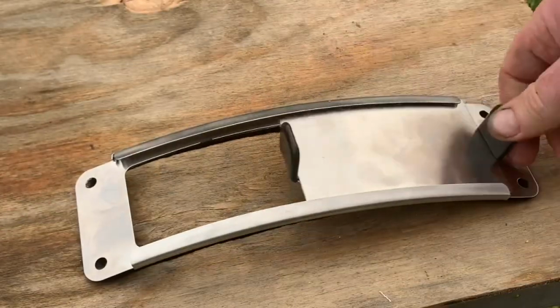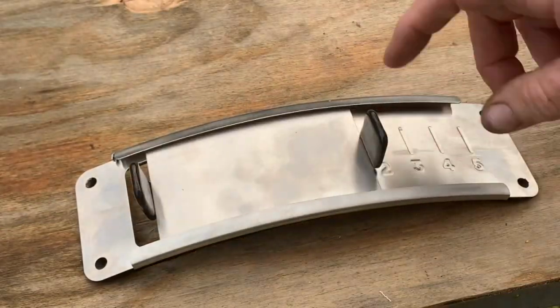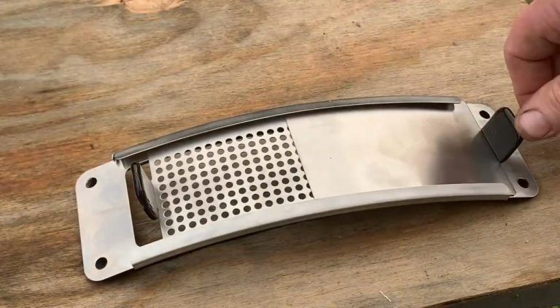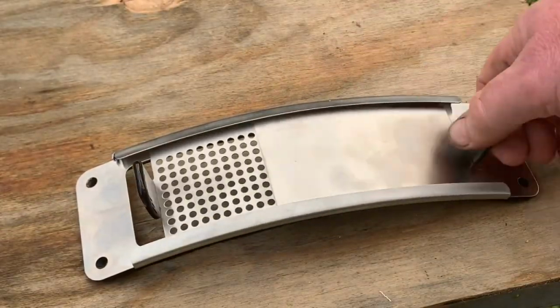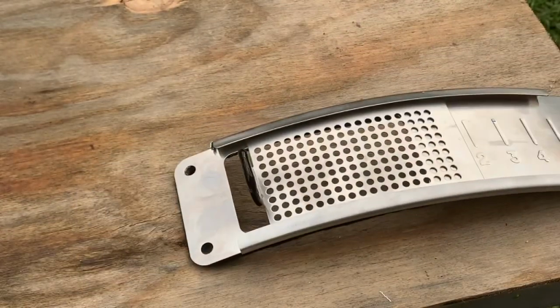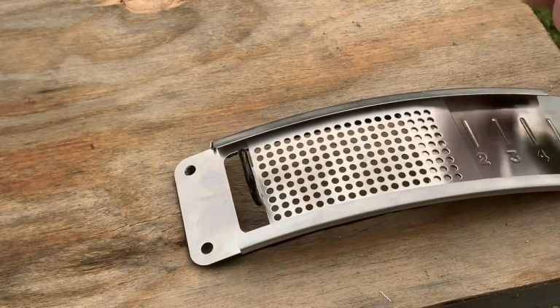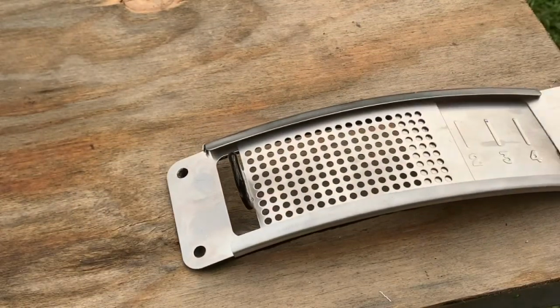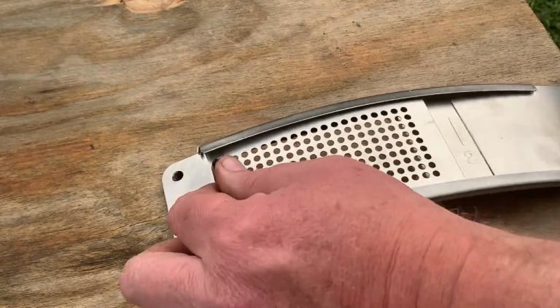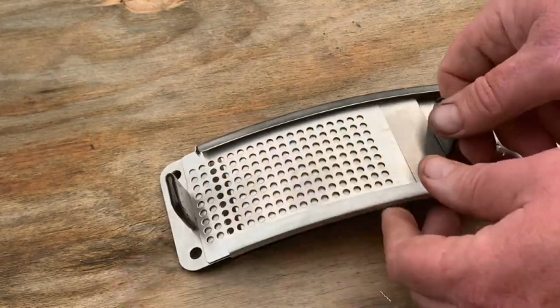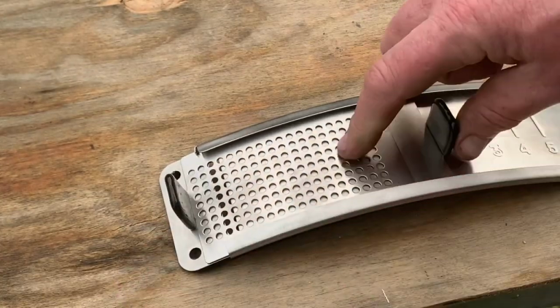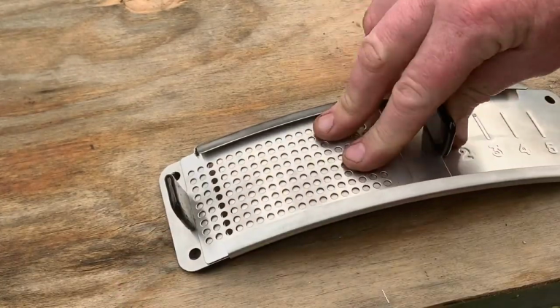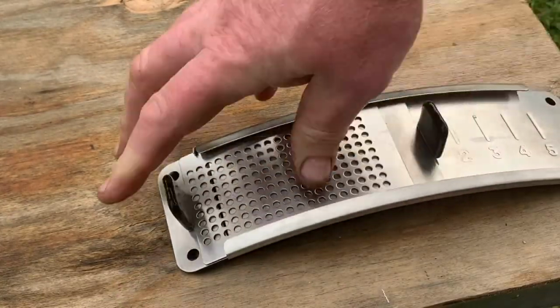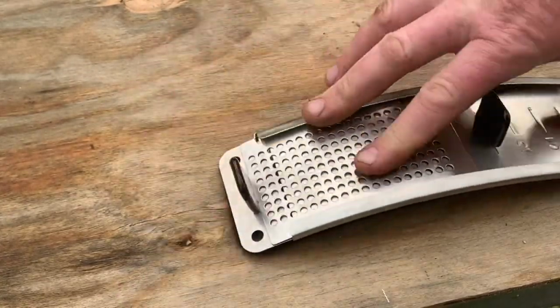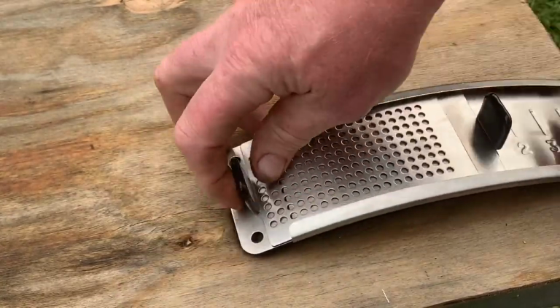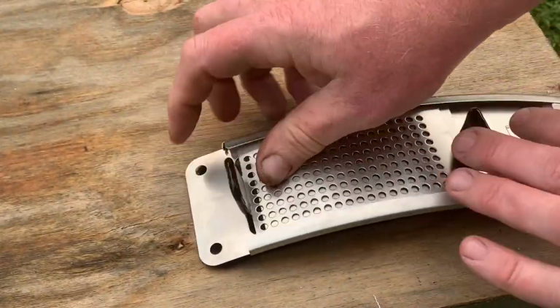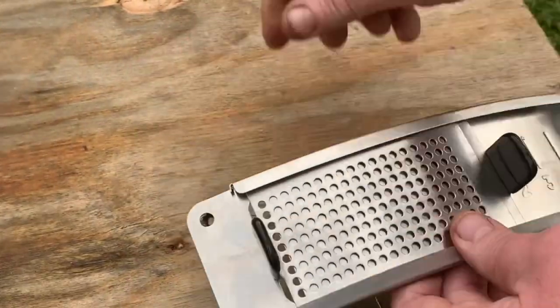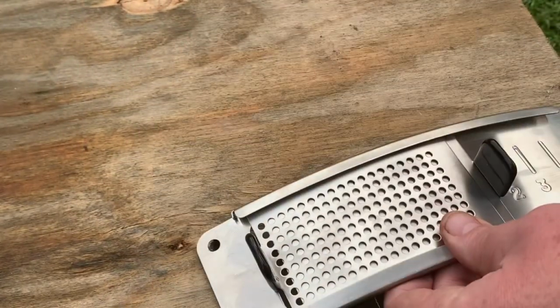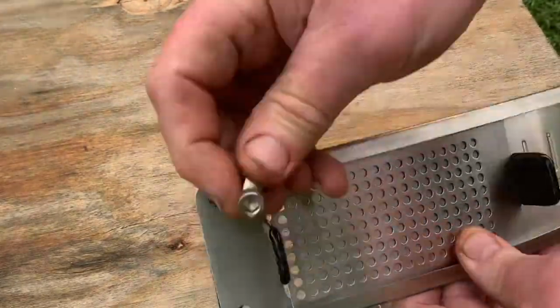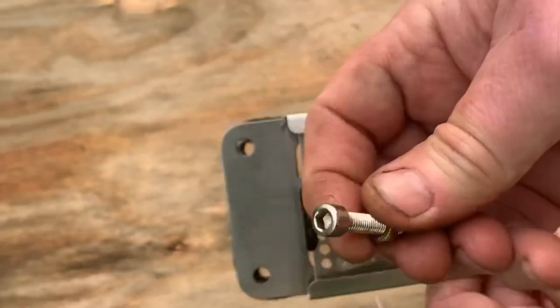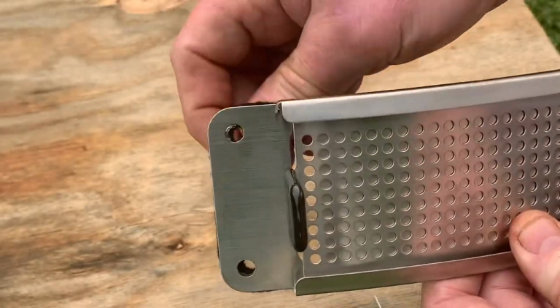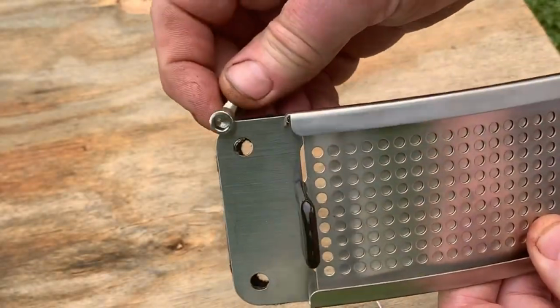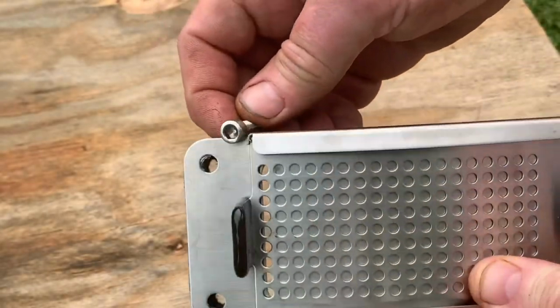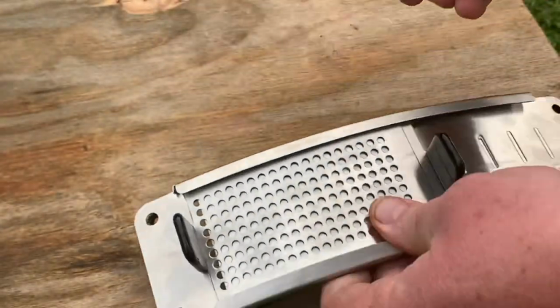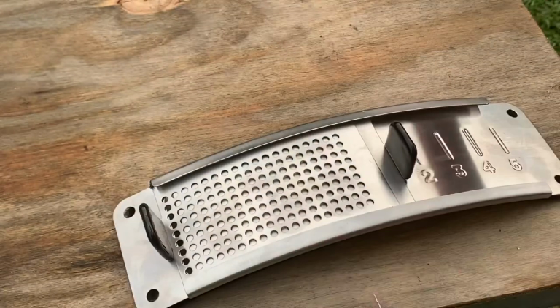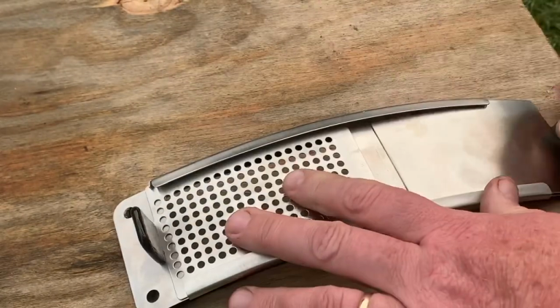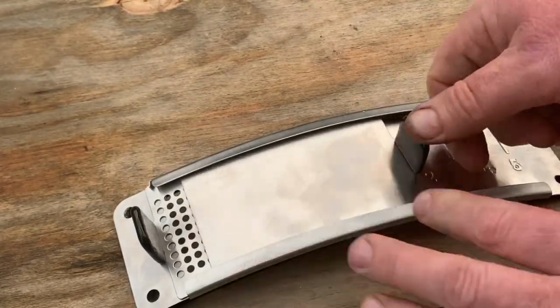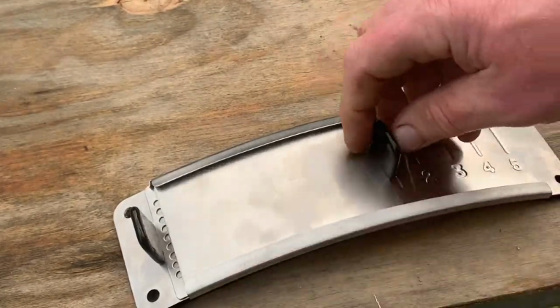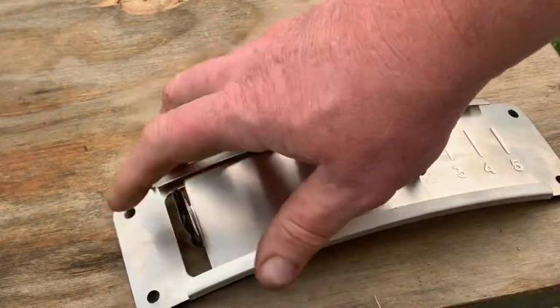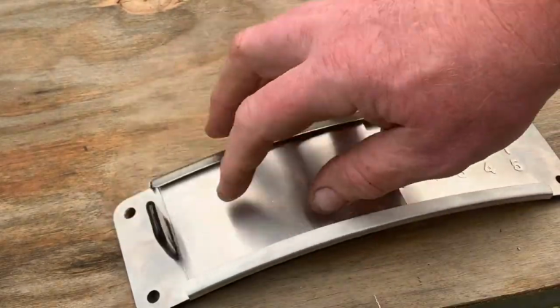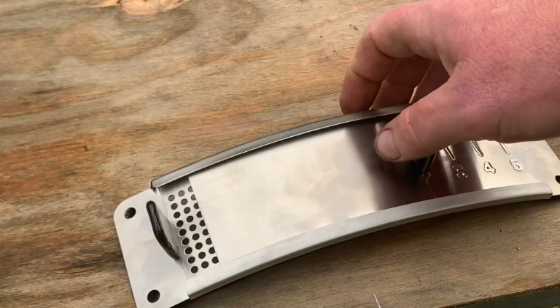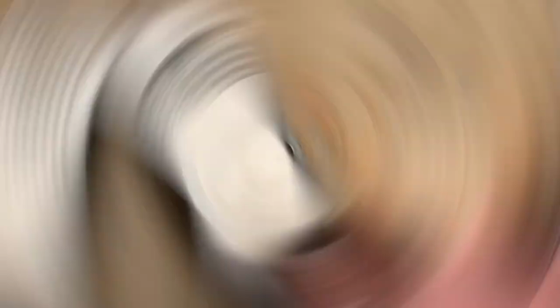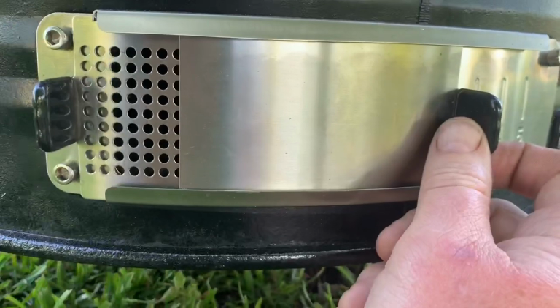I like to use mine with the tabs on the opposite side. You could put the perforated door on the outside if you wanted to, but I have mine installed with it on the inside. The bolt heads are going to keep the doors from sliding out once it's installed.